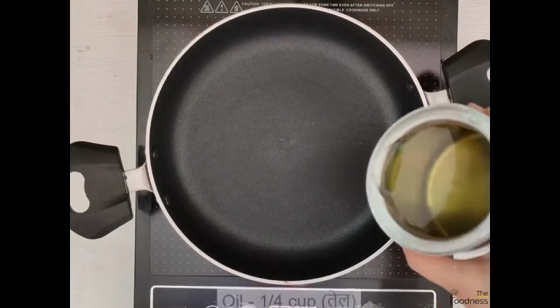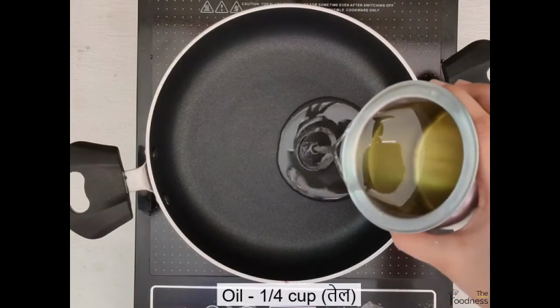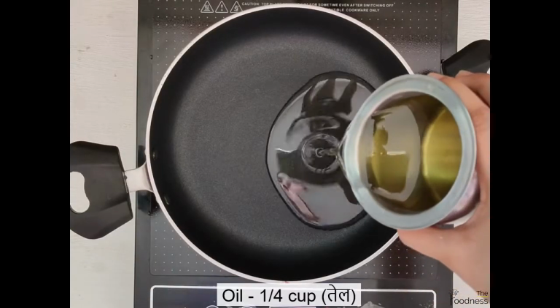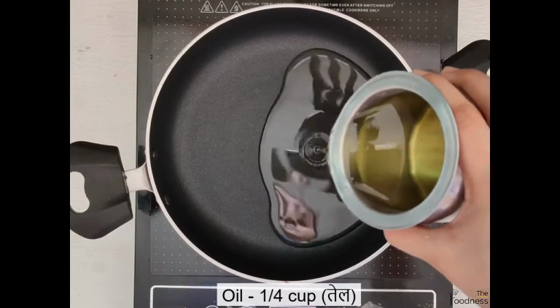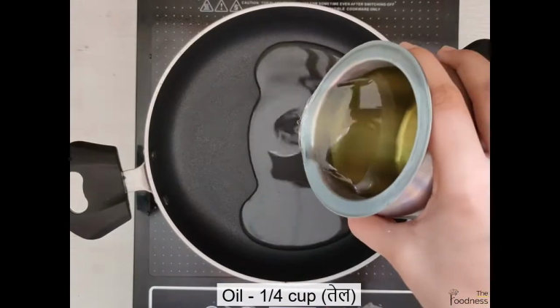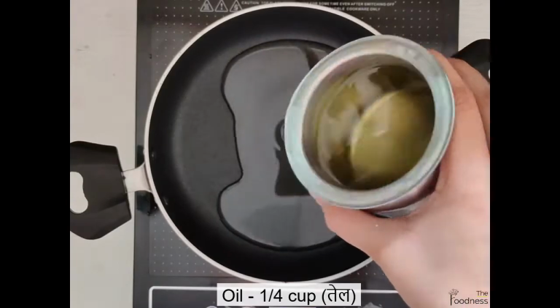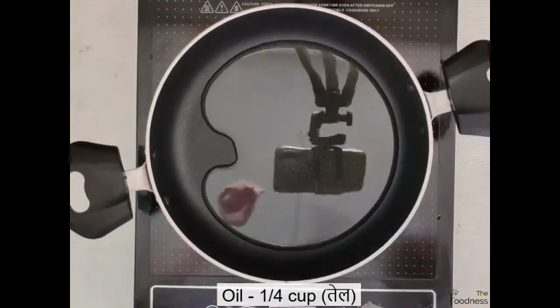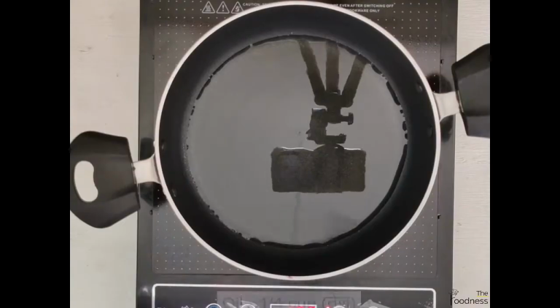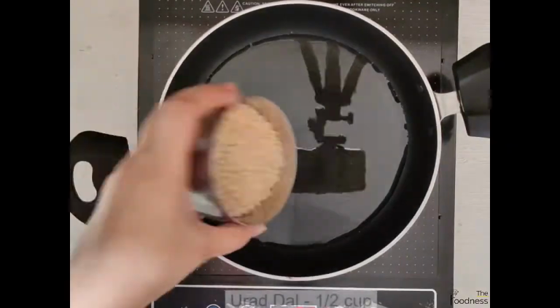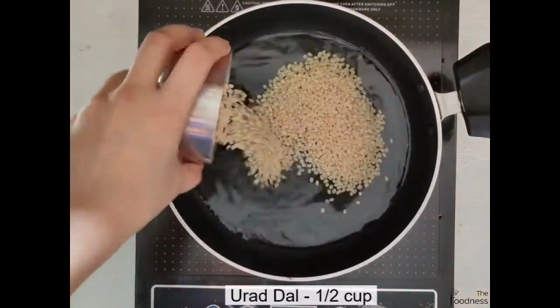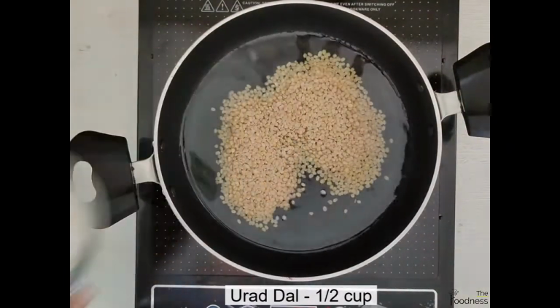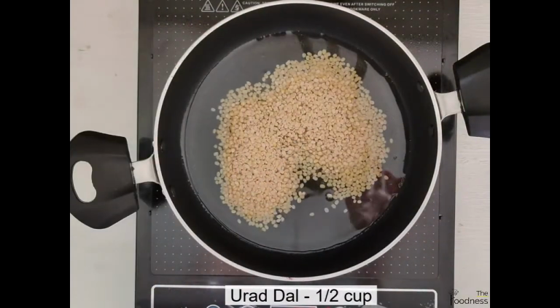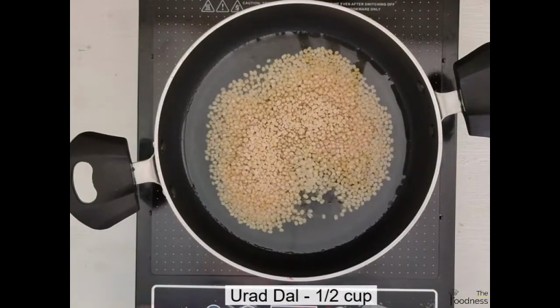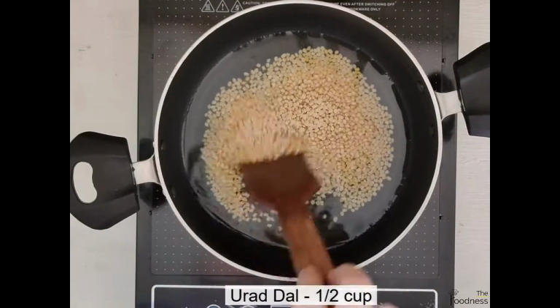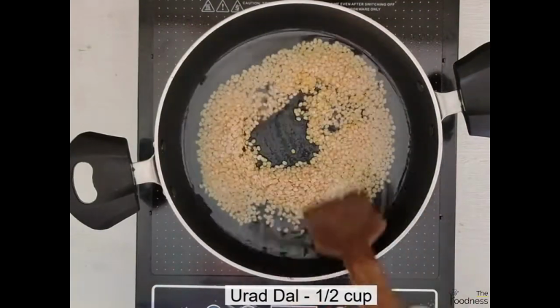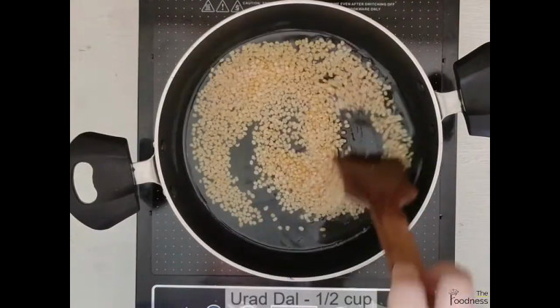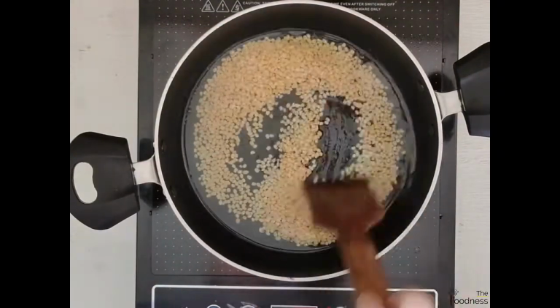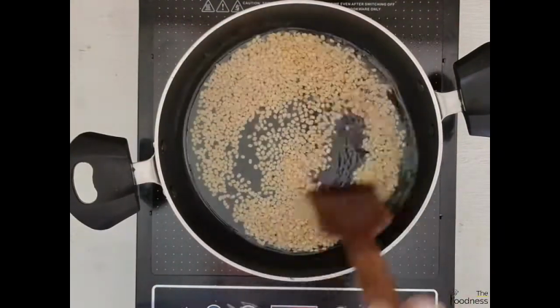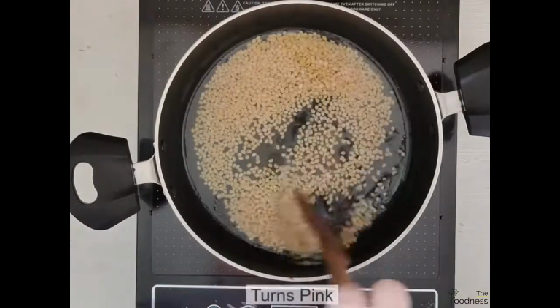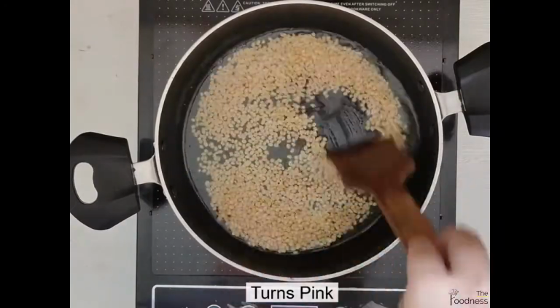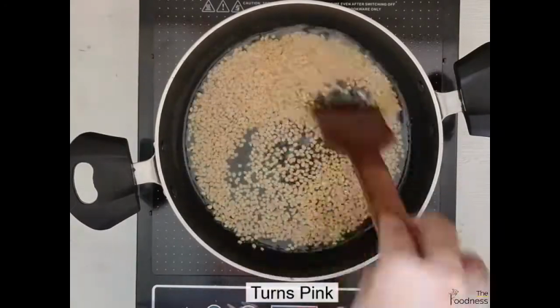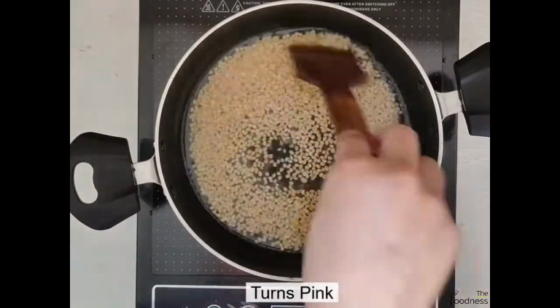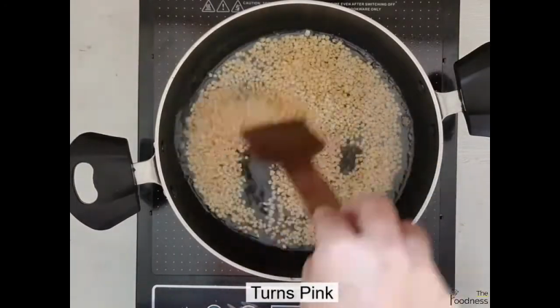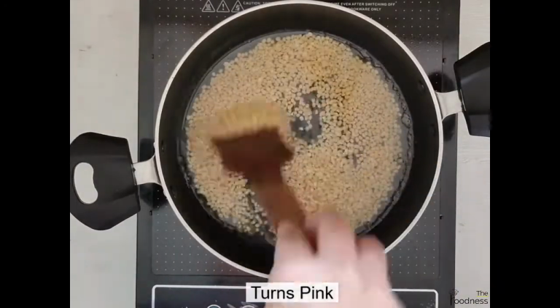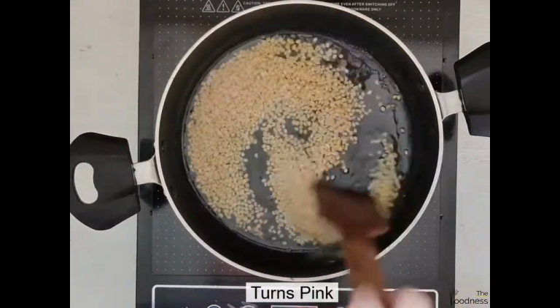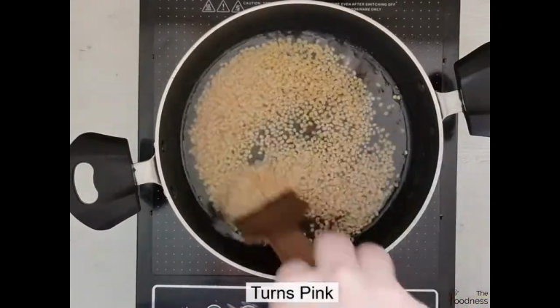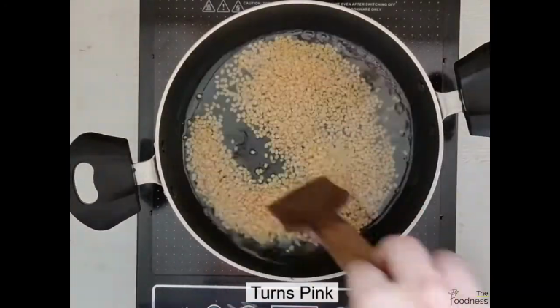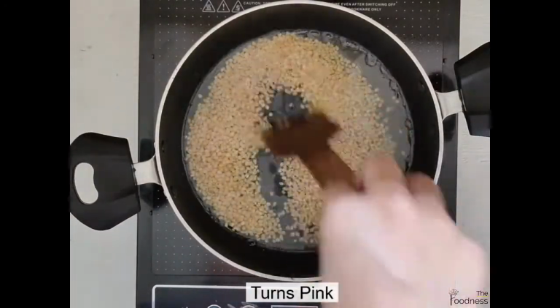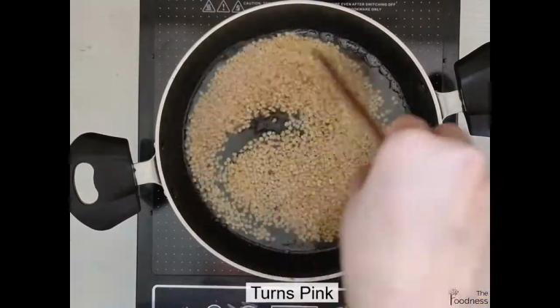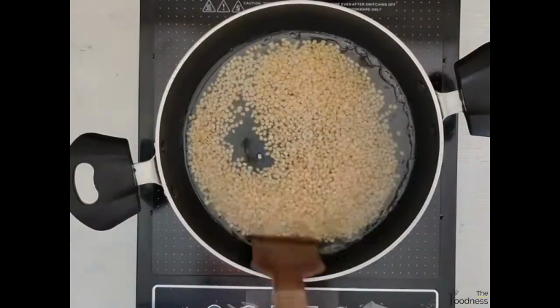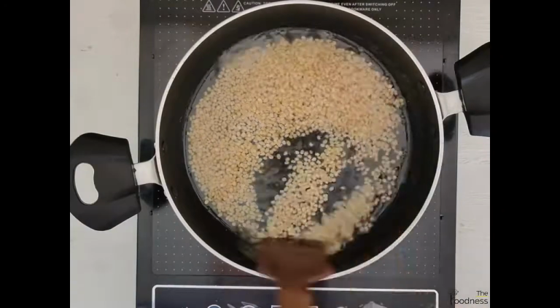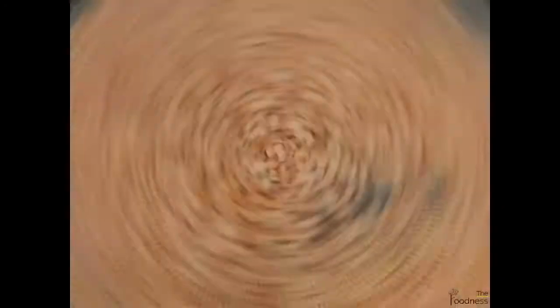Take ¼ cup of oil in a pan and fry ½ cup of urad dal. Fry till its color changes to pink.